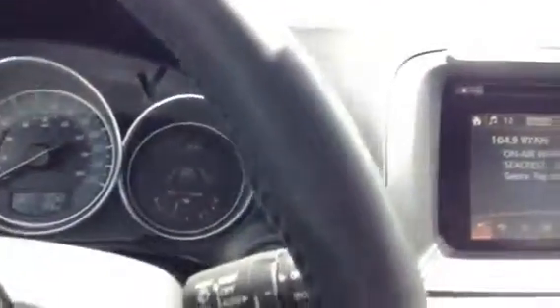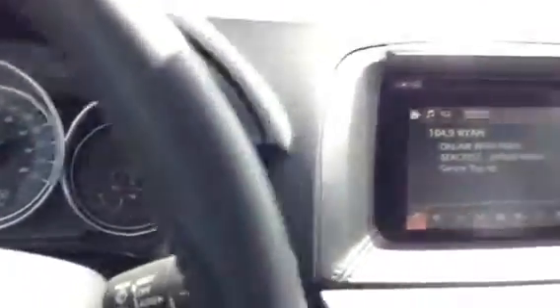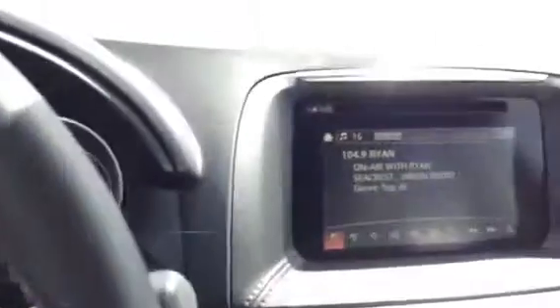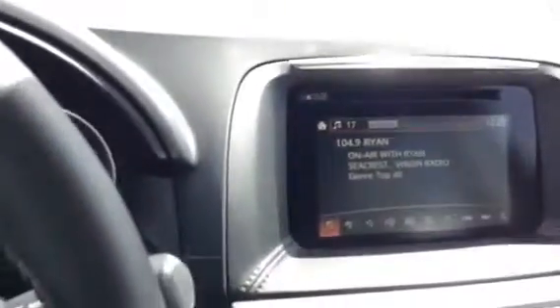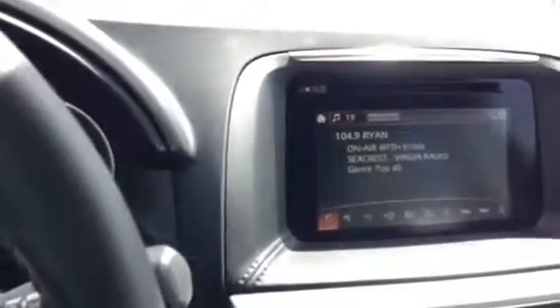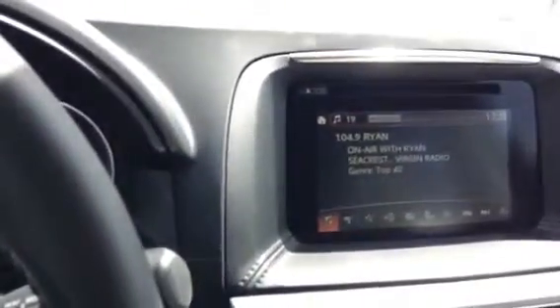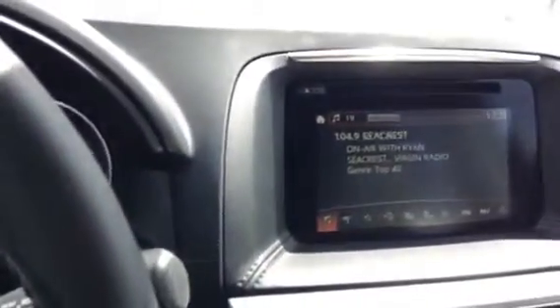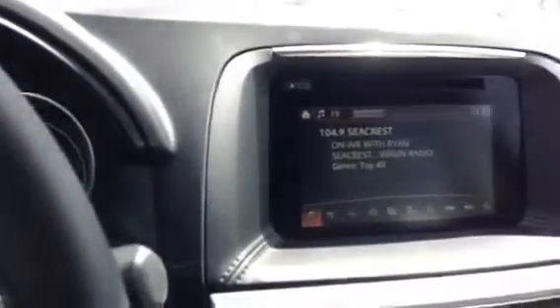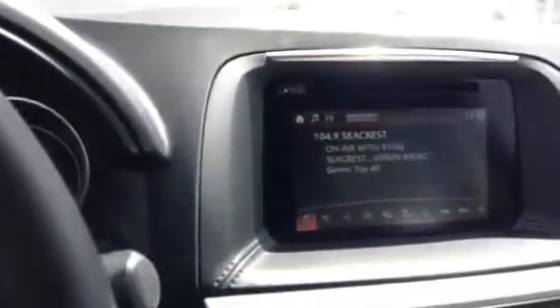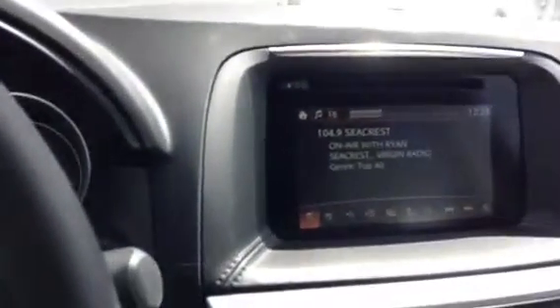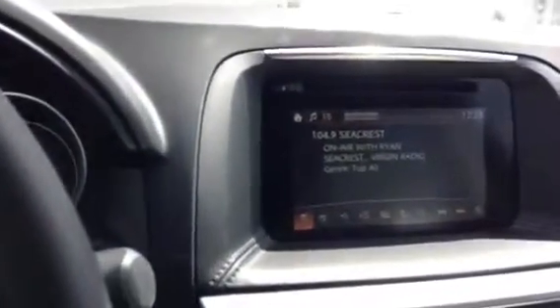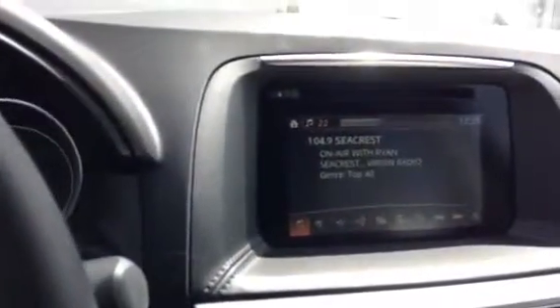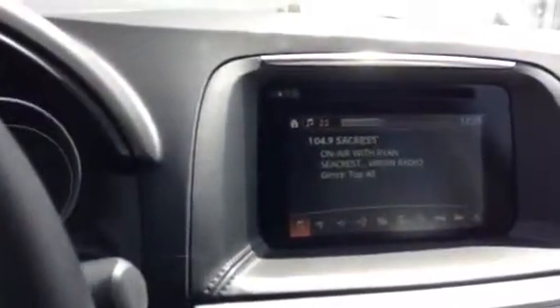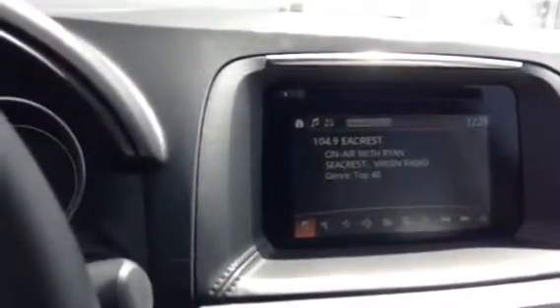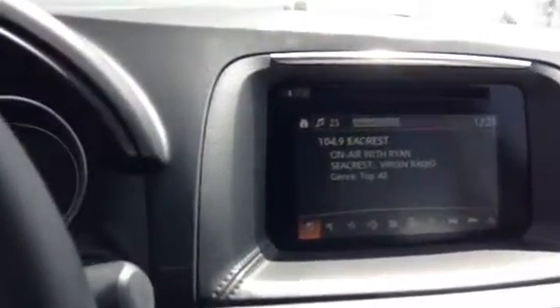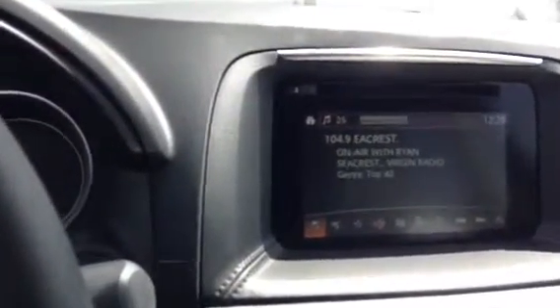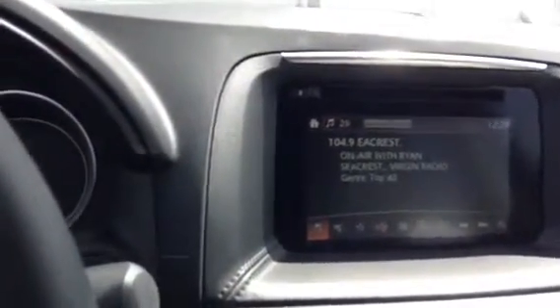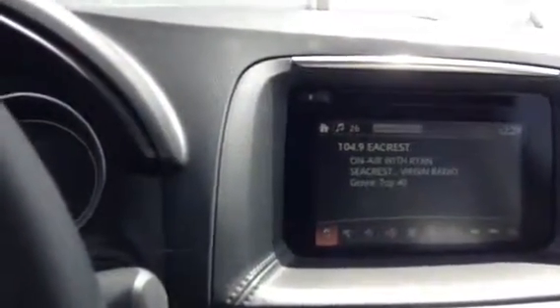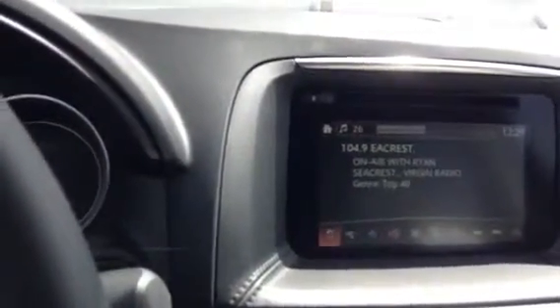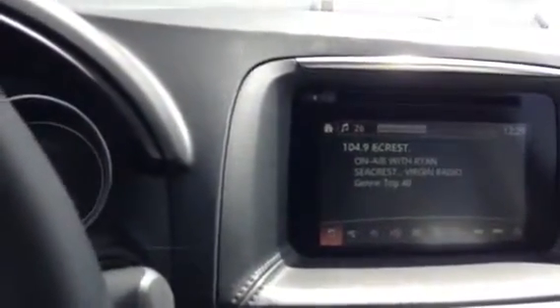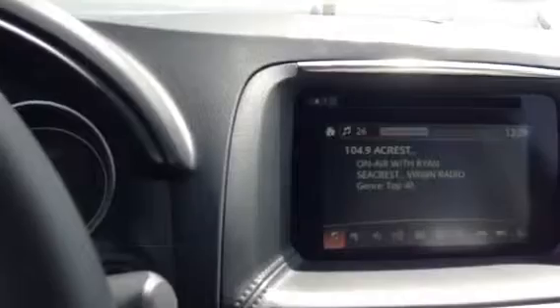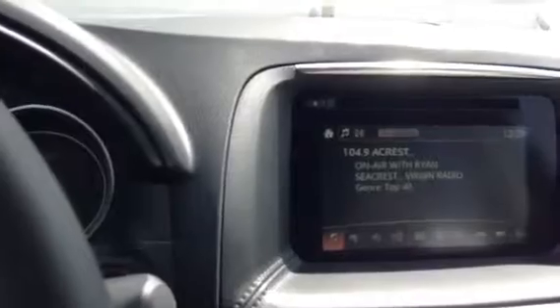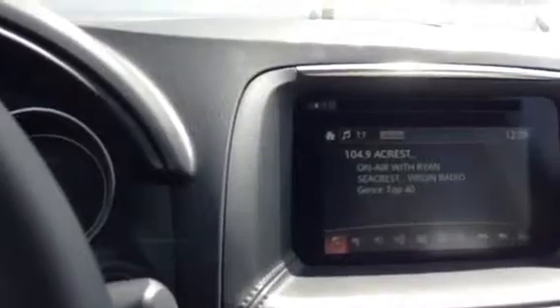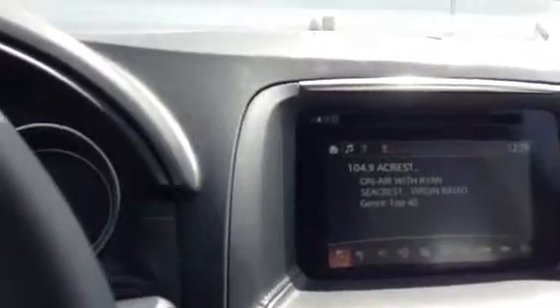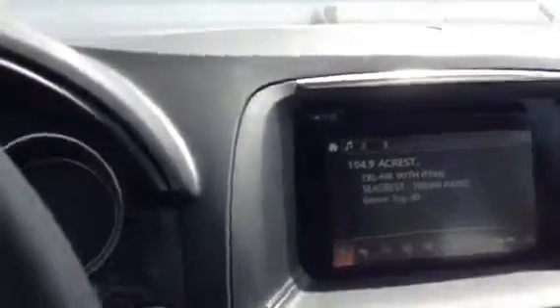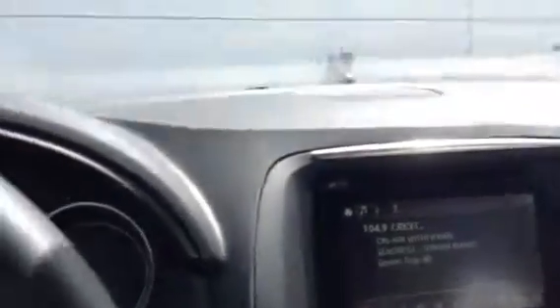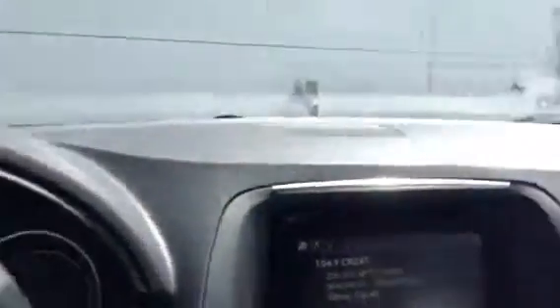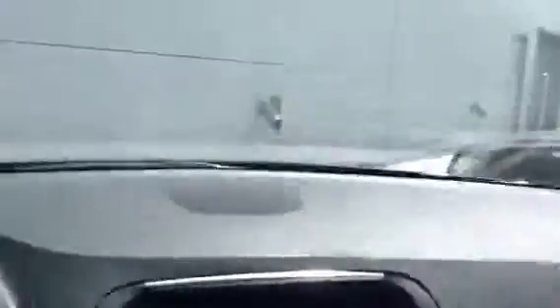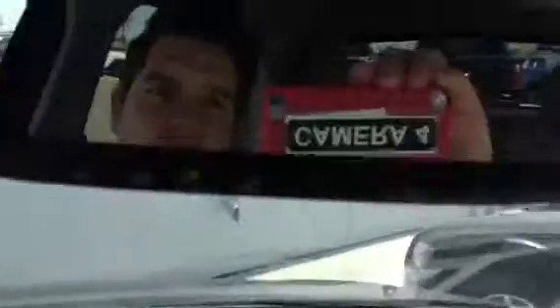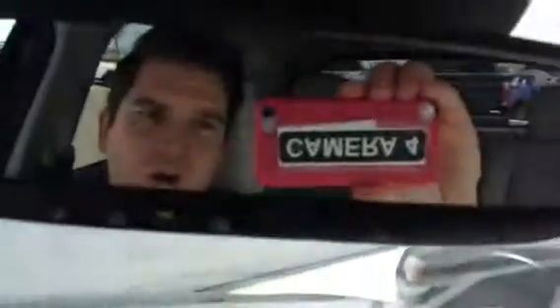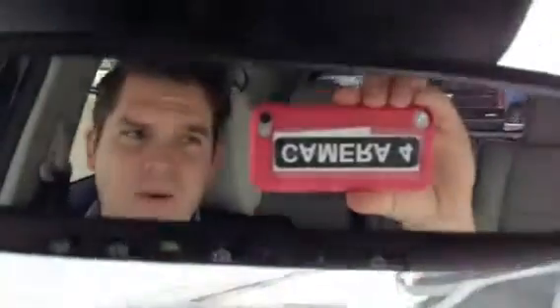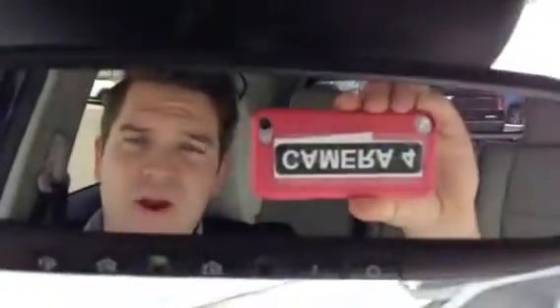Nothing right now, but you can kind of hear the bass — nice crisp sound. We've also got your auto-dimming mirror.